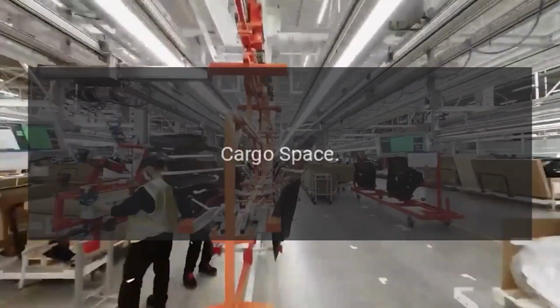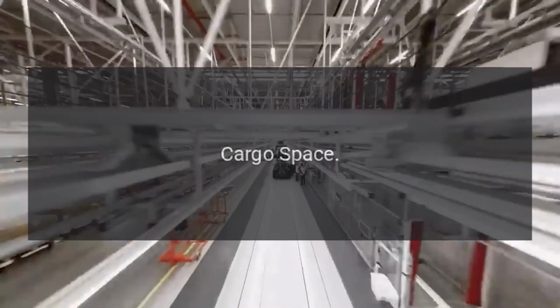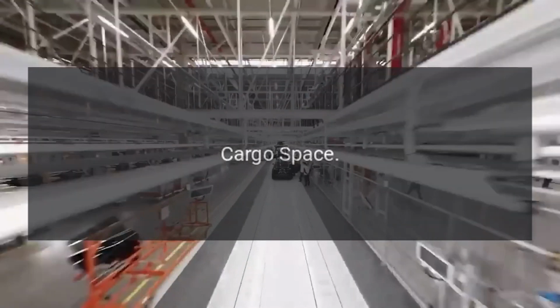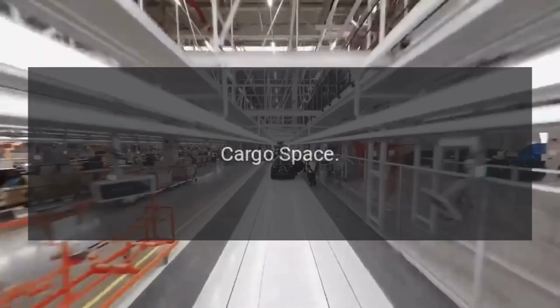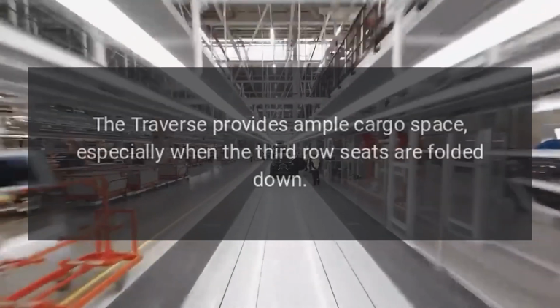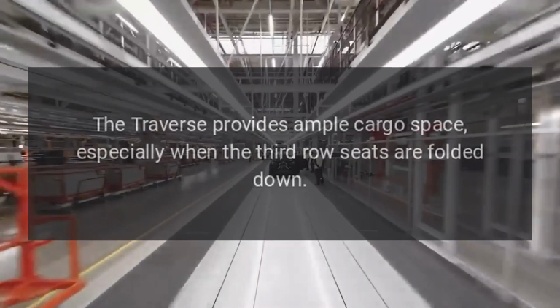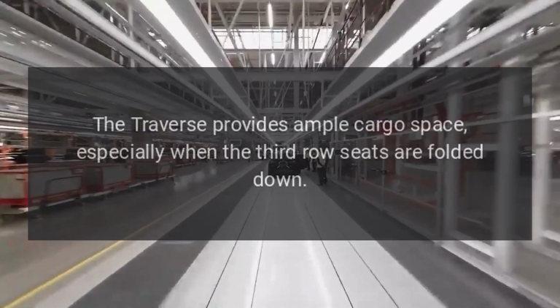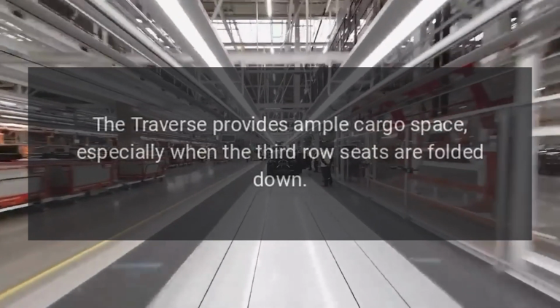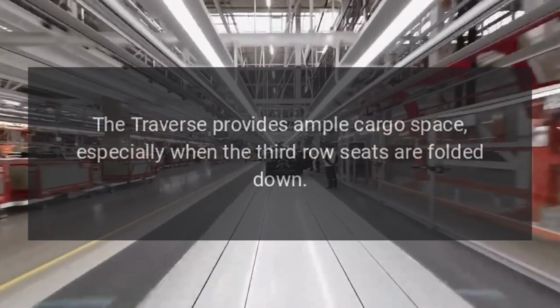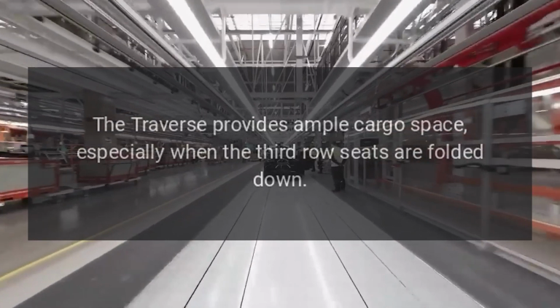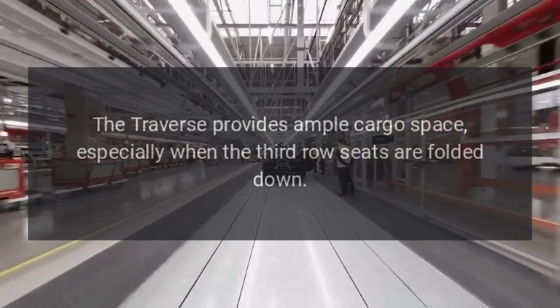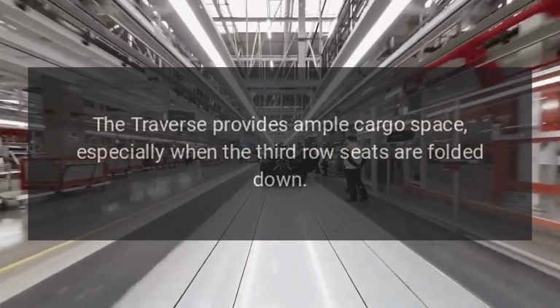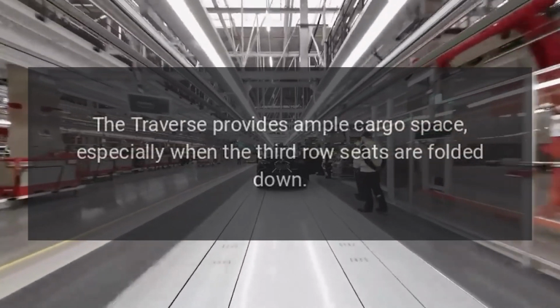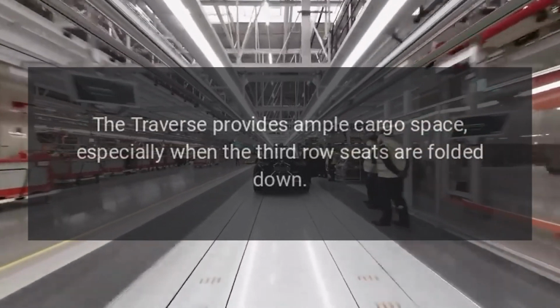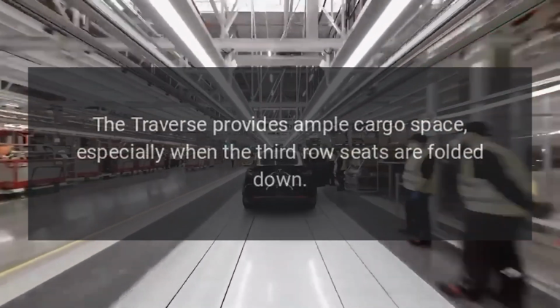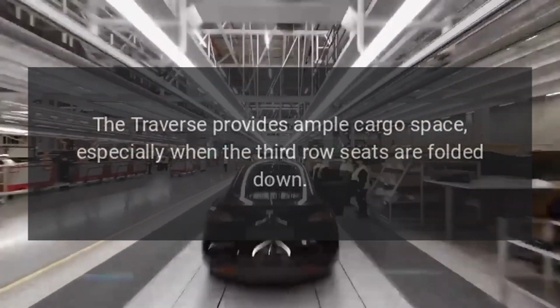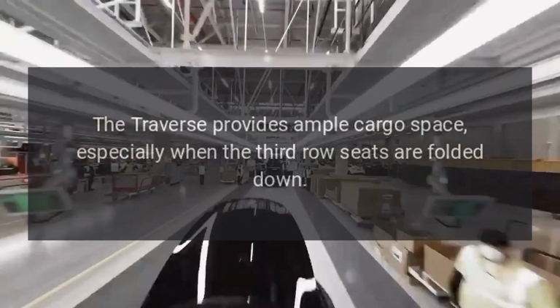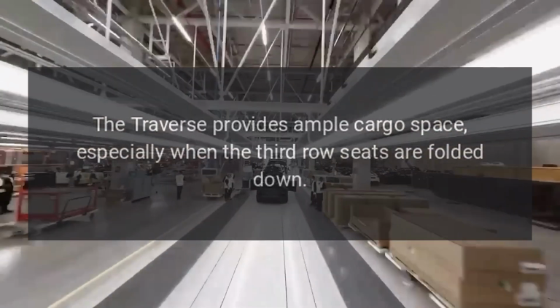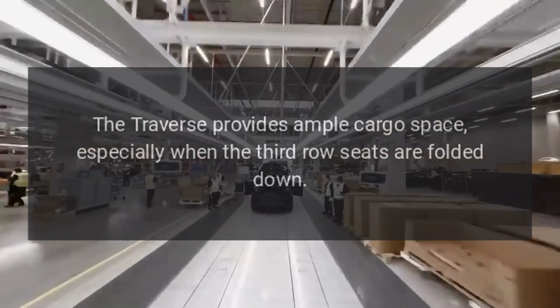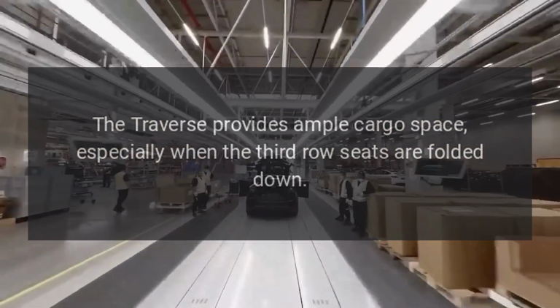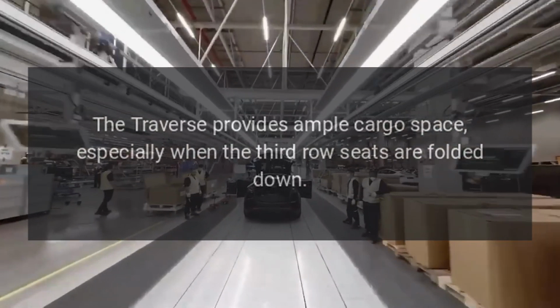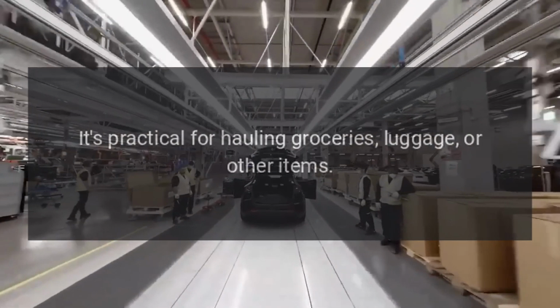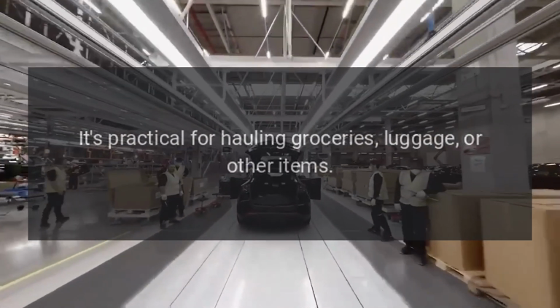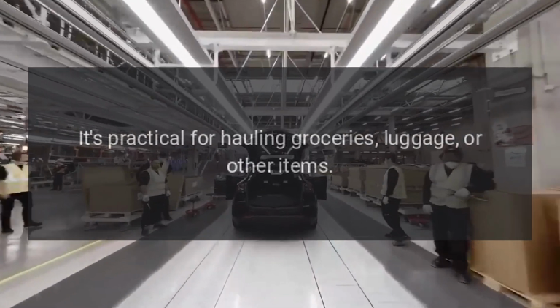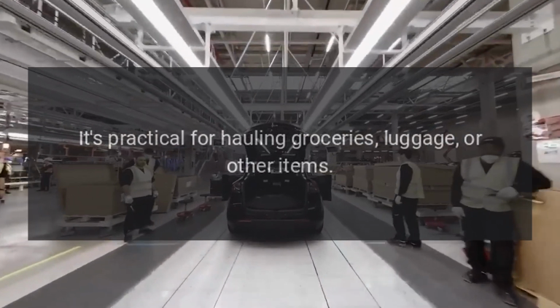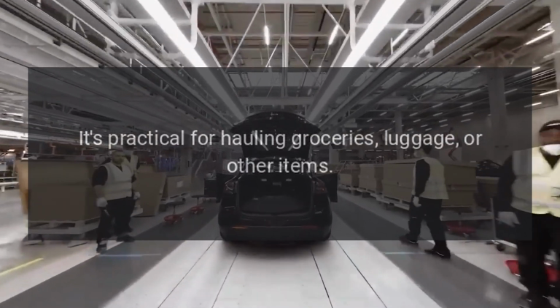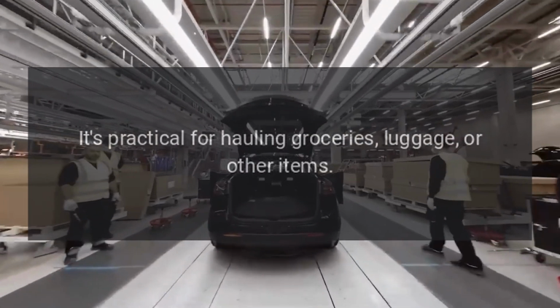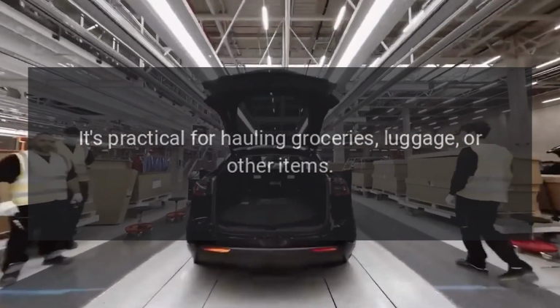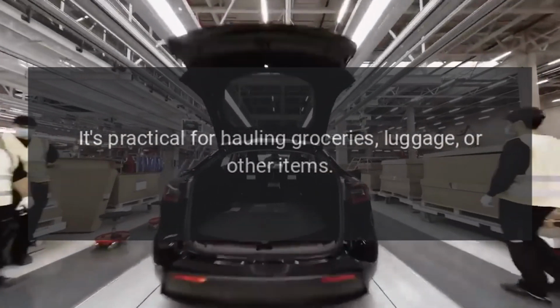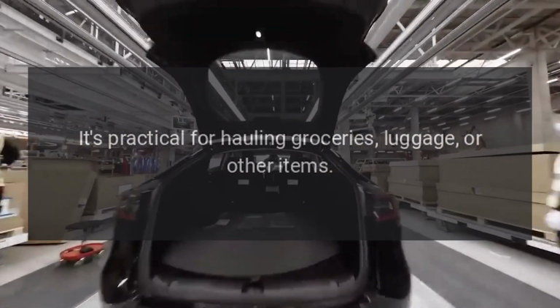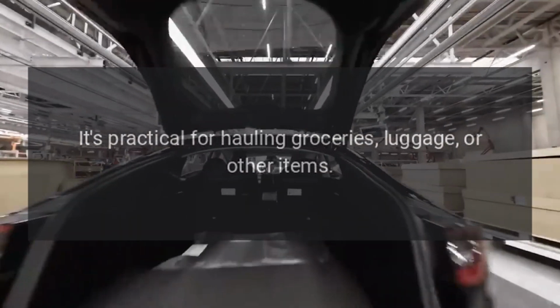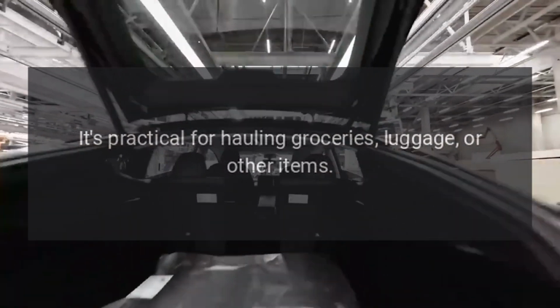Cargo space: The Traverse provides ample cargo space, especially when the third-row seats are folded down. It's practical for hauling groceries, luggage, or other items.